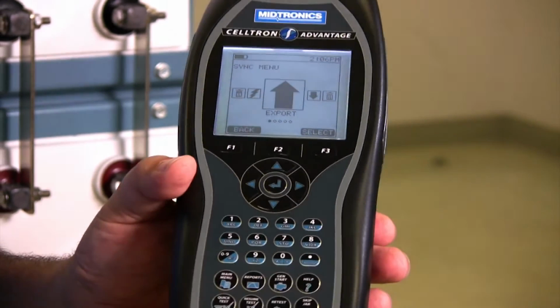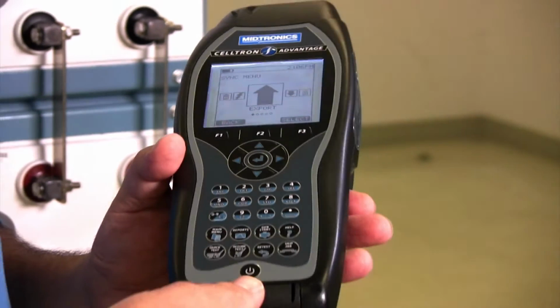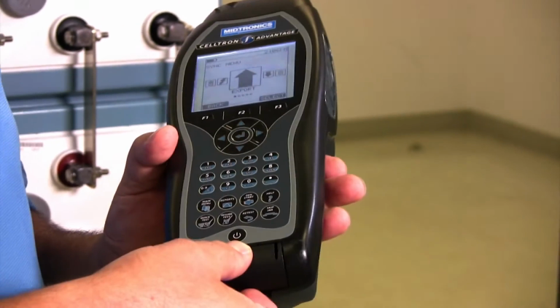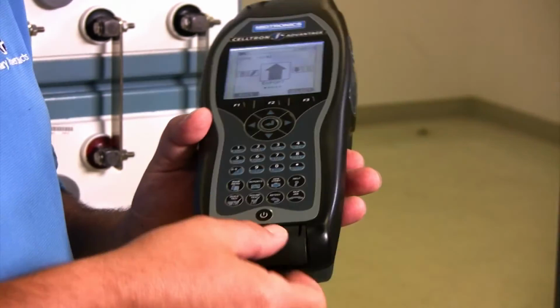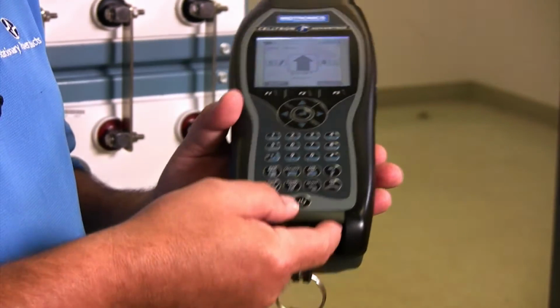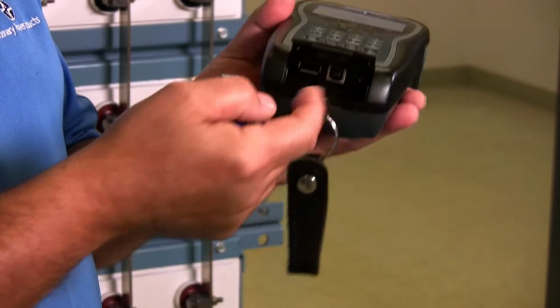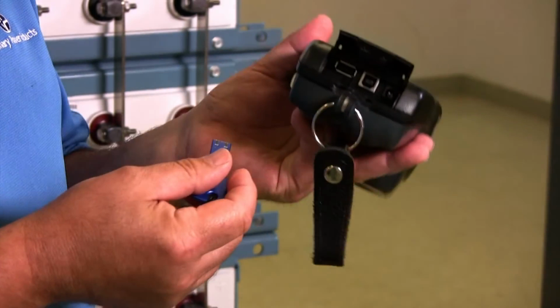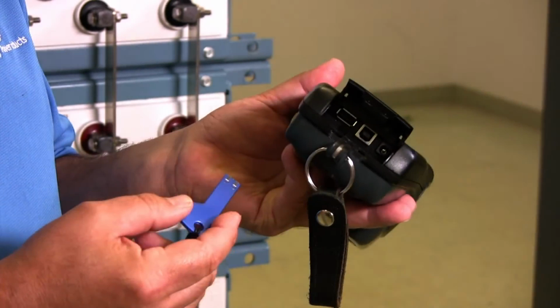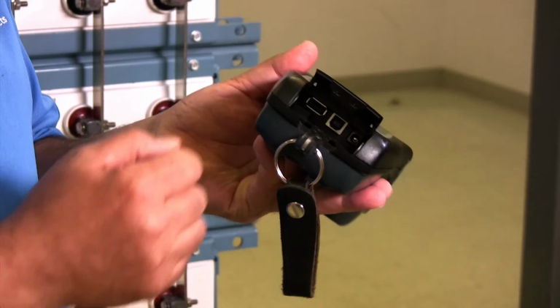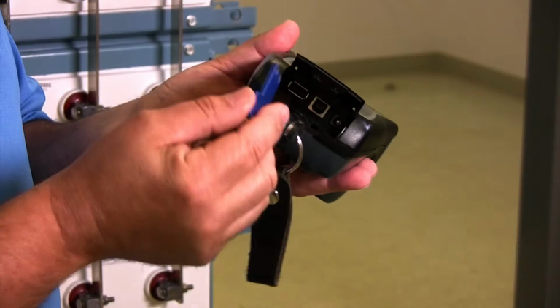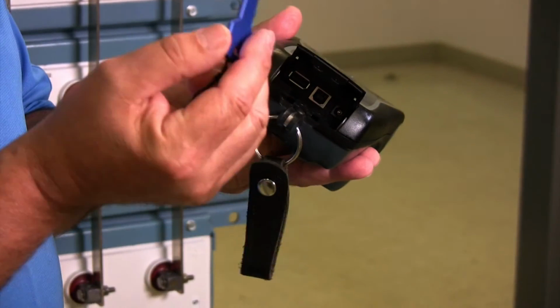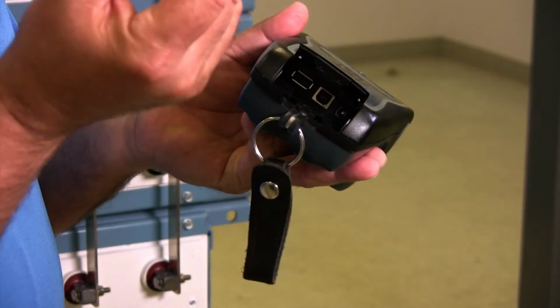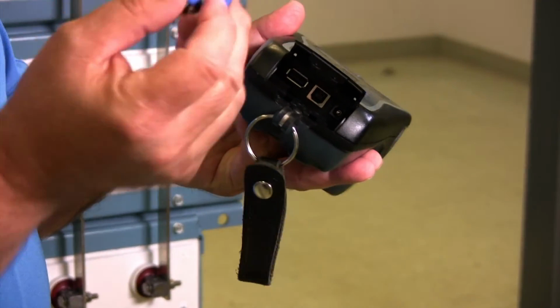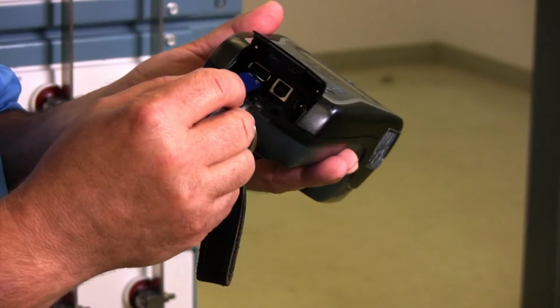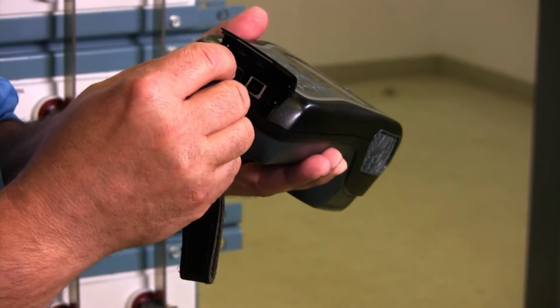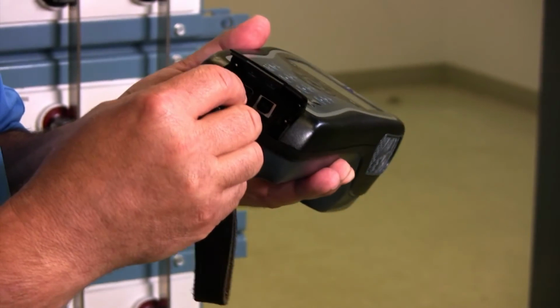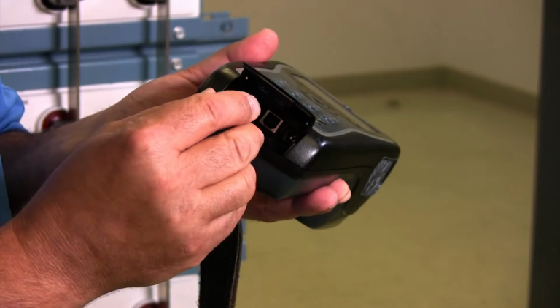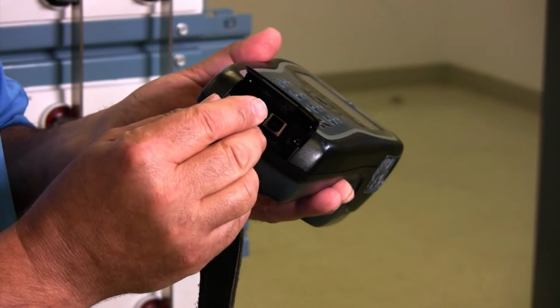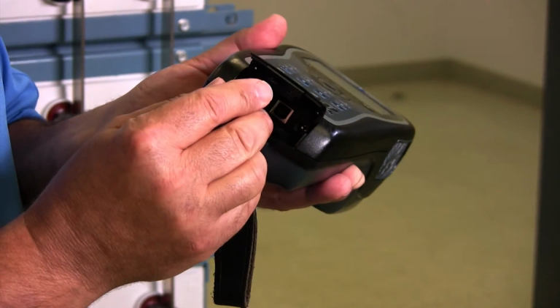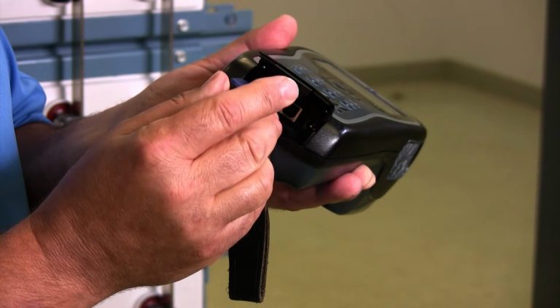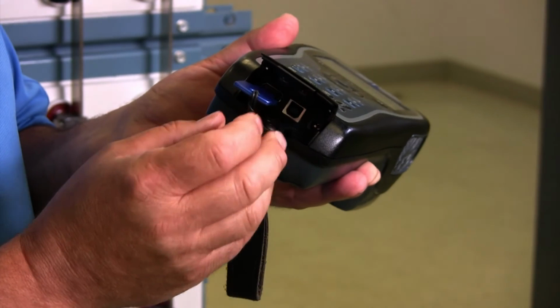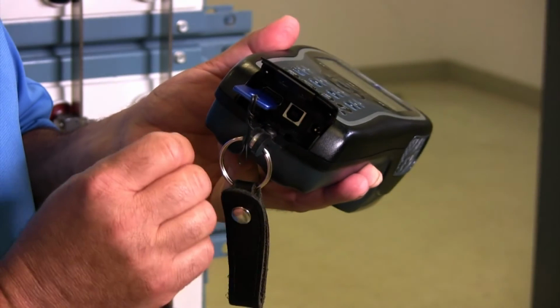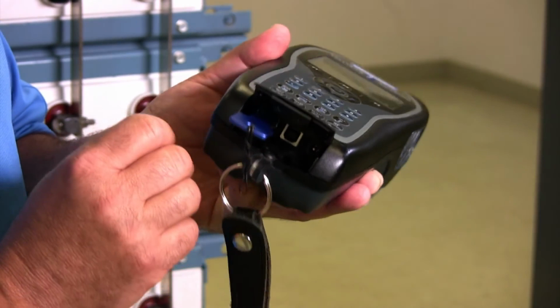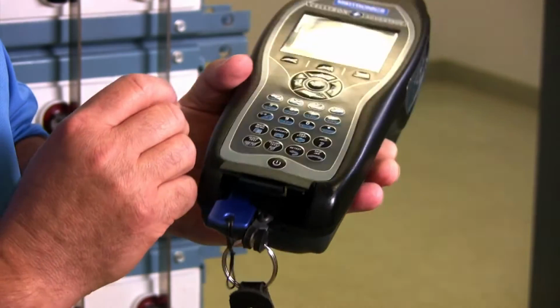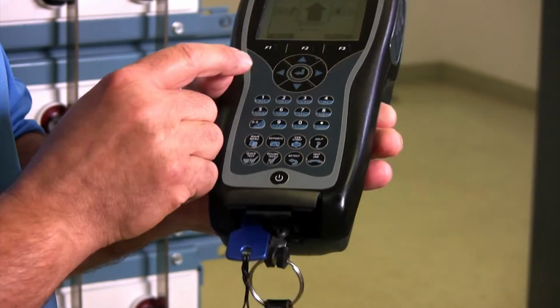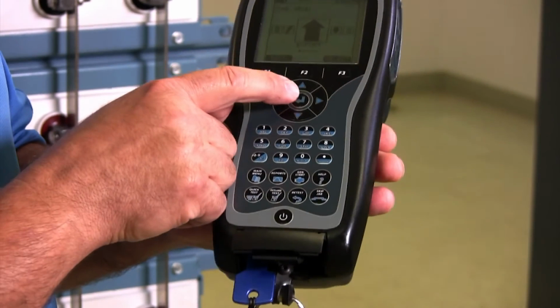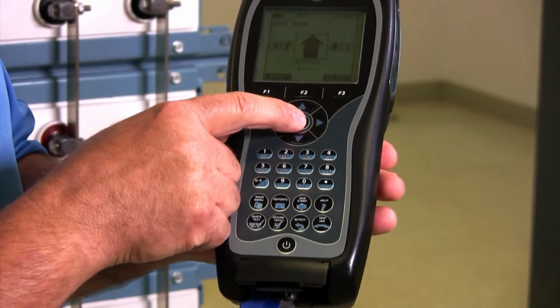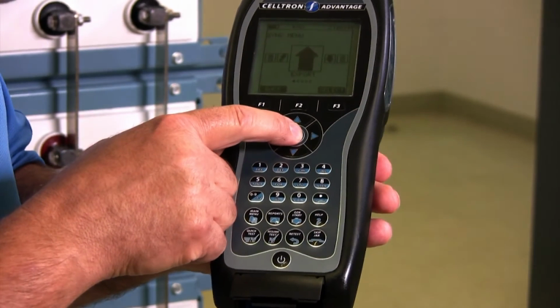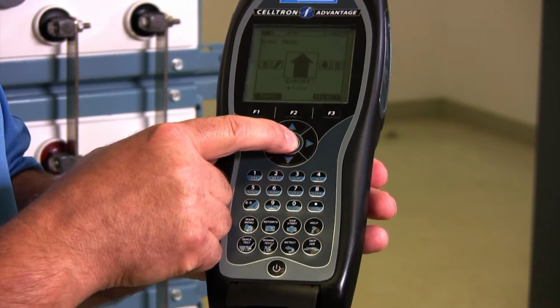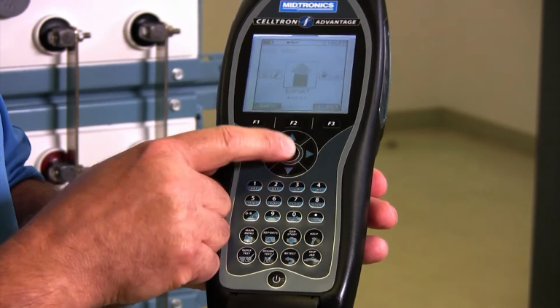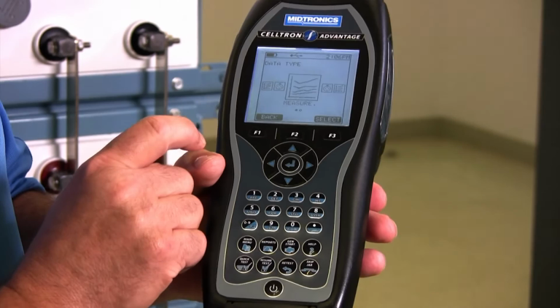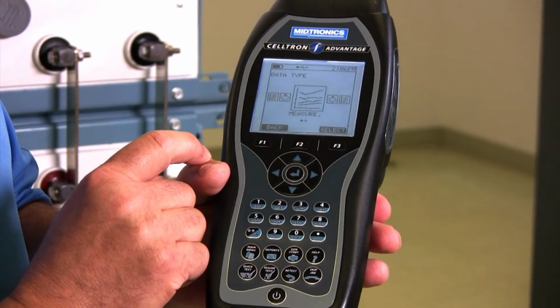From here I'm going to open up my compartment on the bottom of the tester. In here I have a place to put my flash drive in. I'm going to put that in the tester, and now I'm going to hit enter on the export icon.